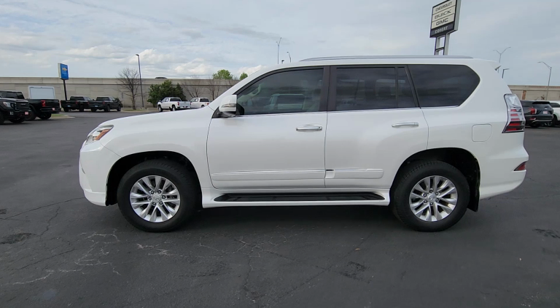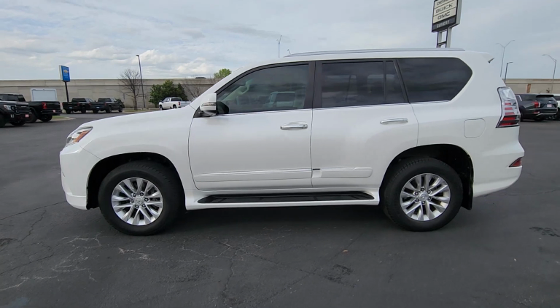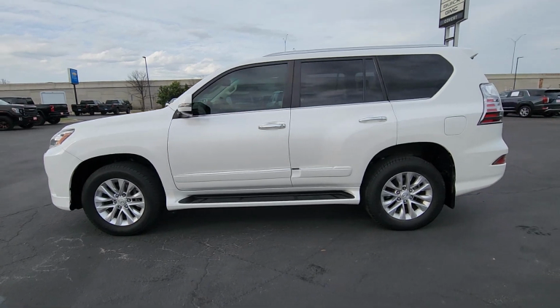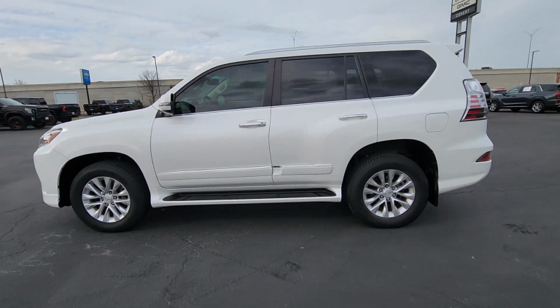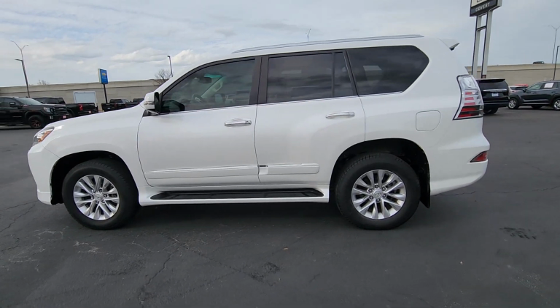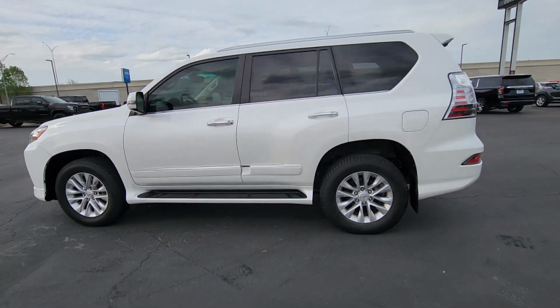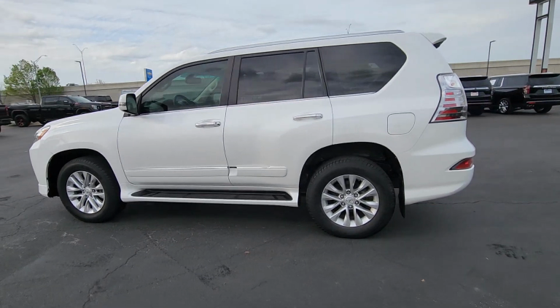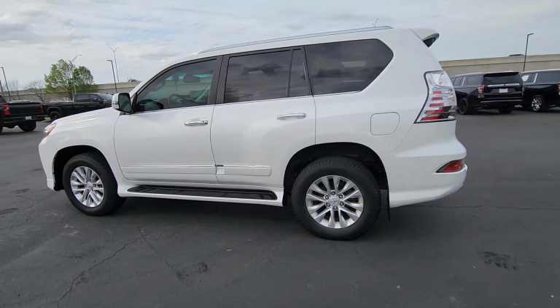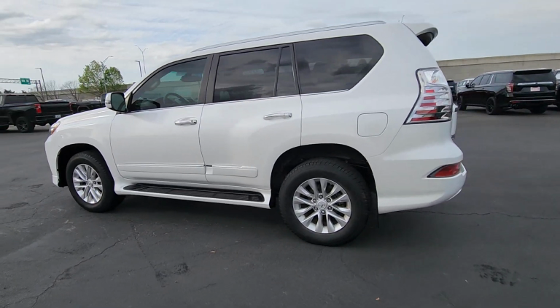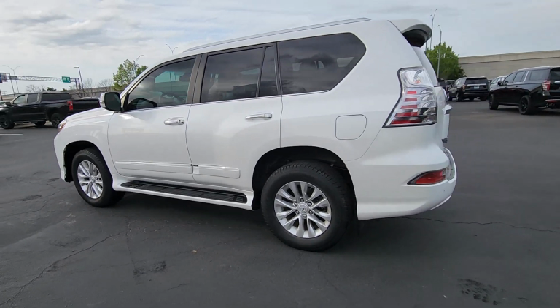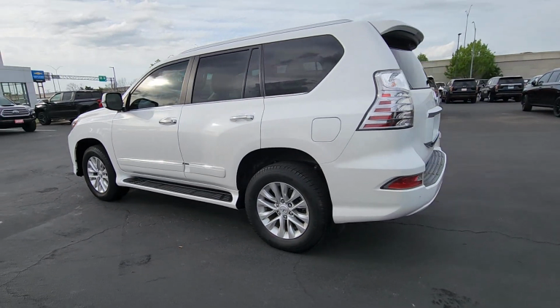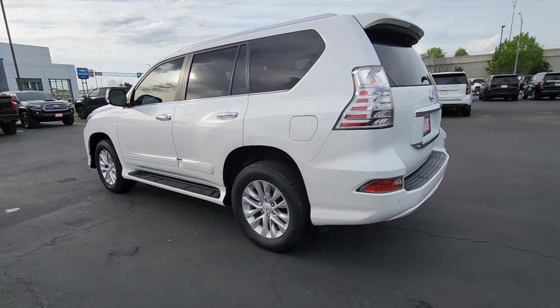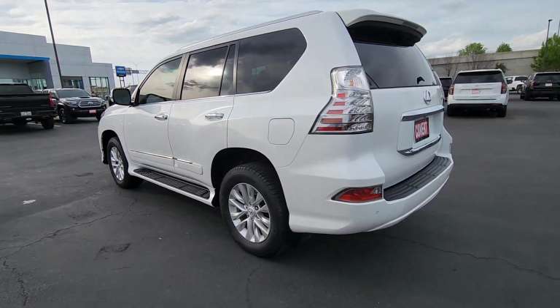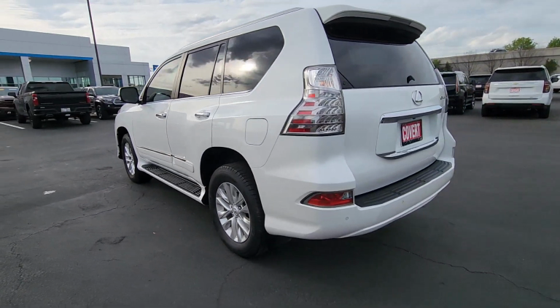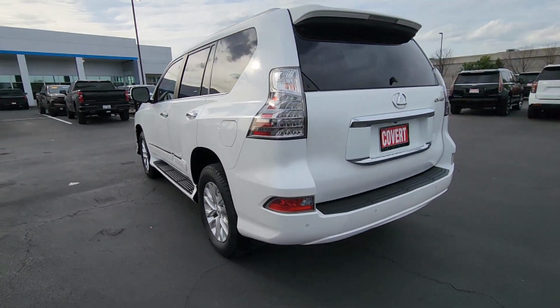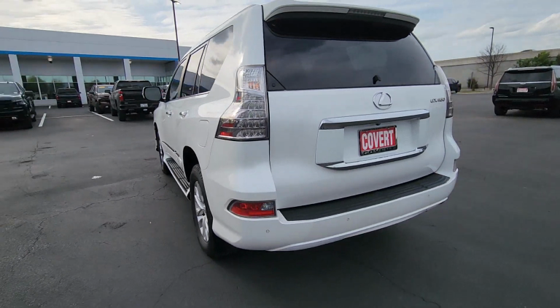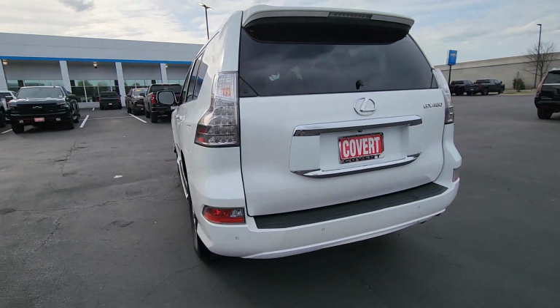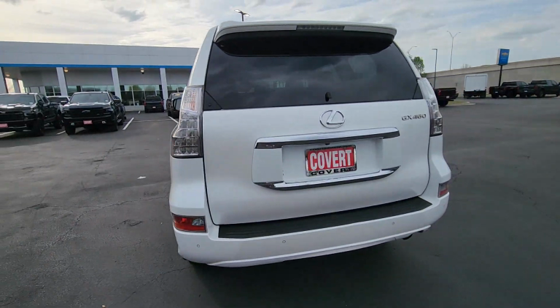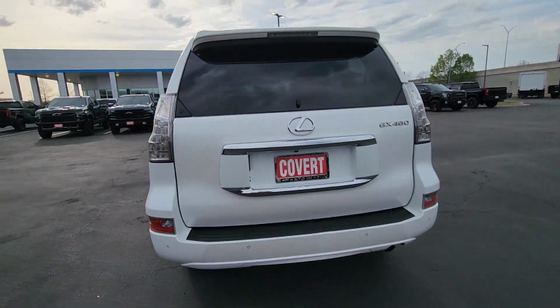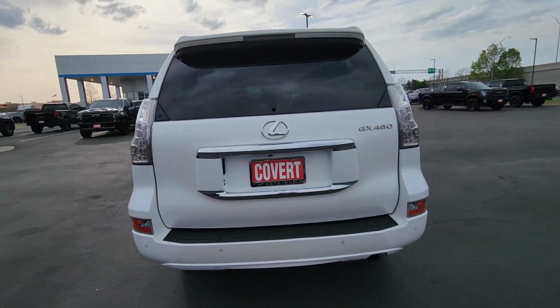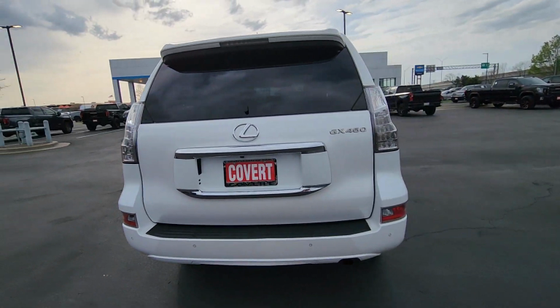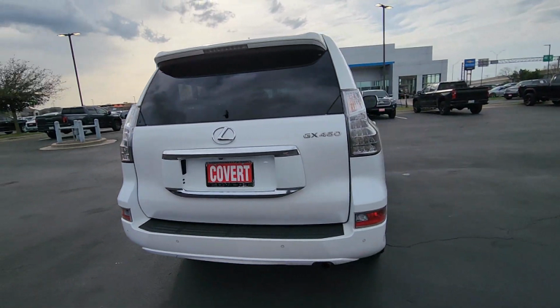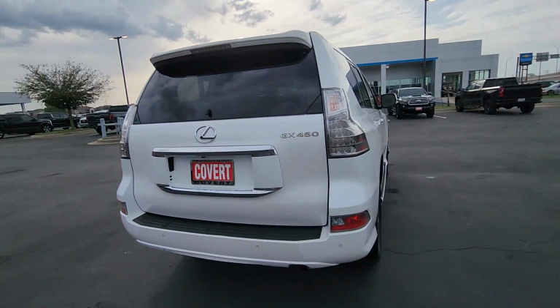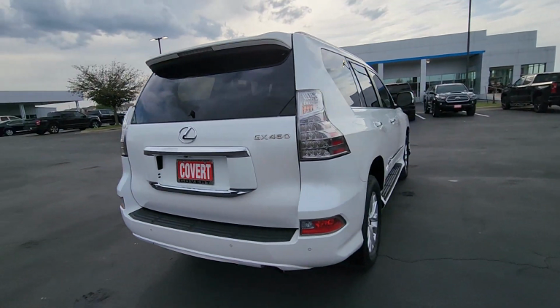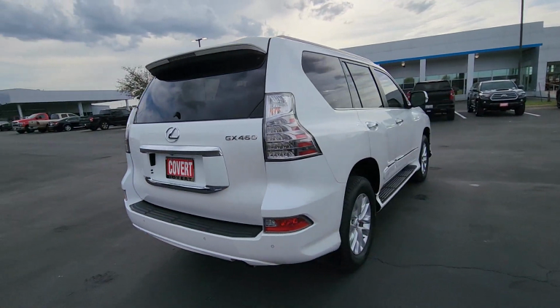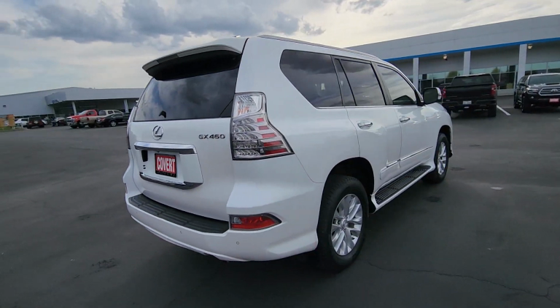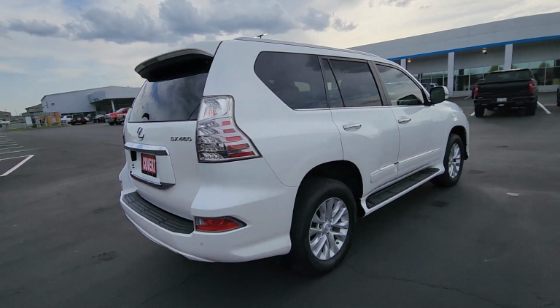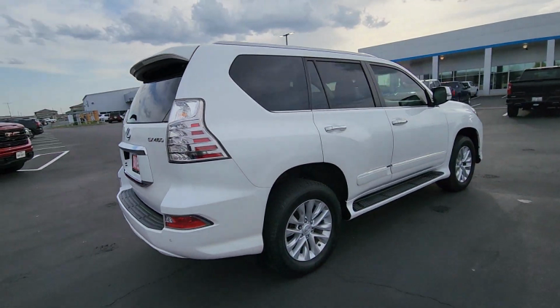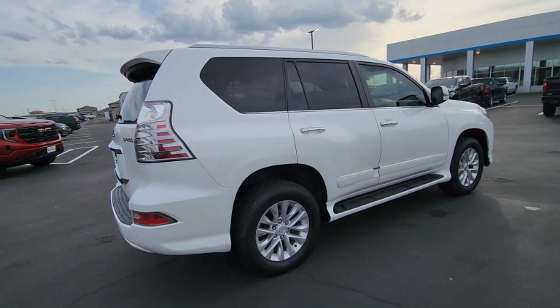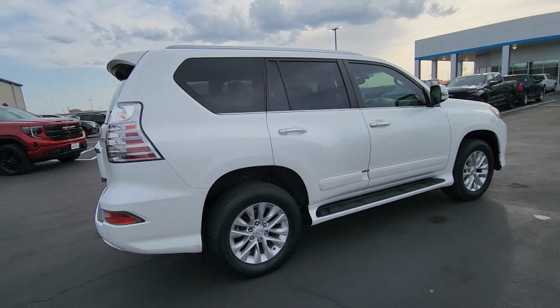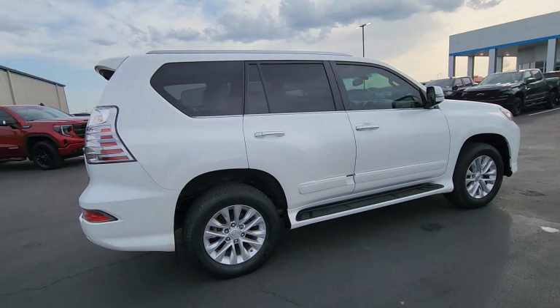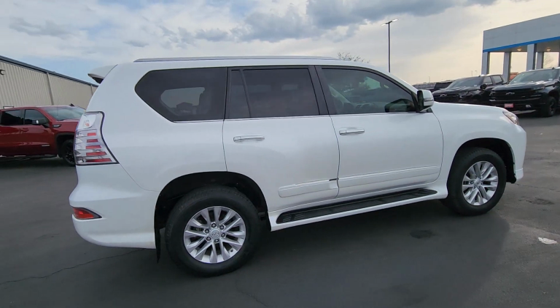Looking for your dream car? It could be the 2017 Lexus GX. With less than 100,000 miles on the odometer, this vehicle provides excellent value.